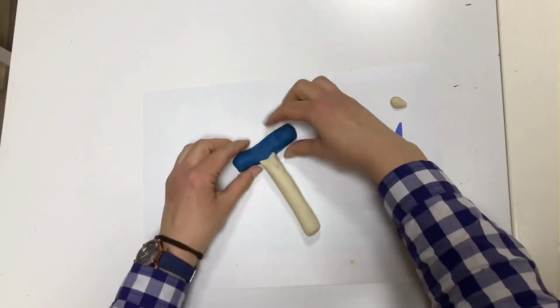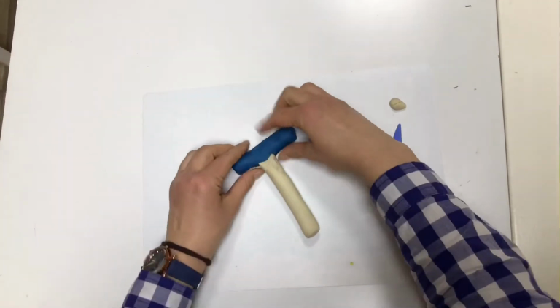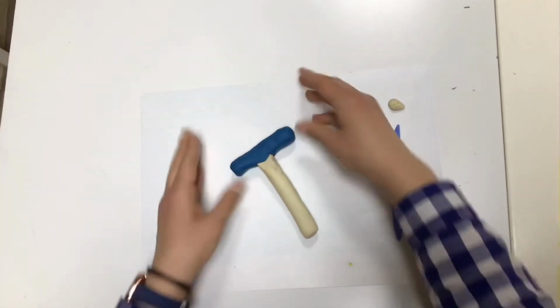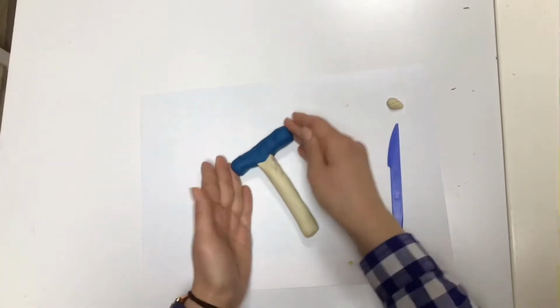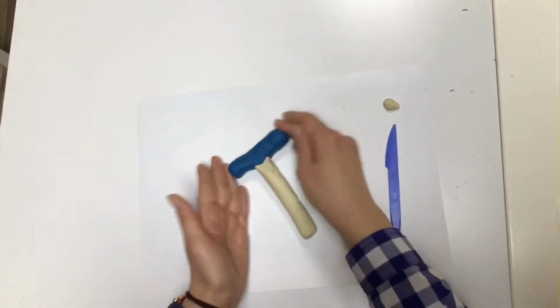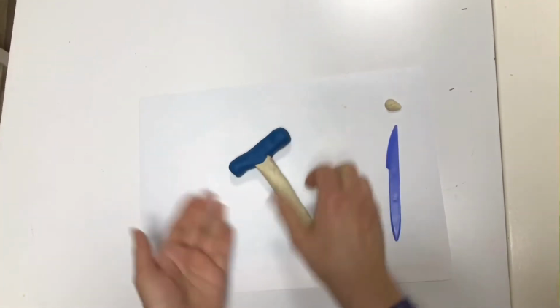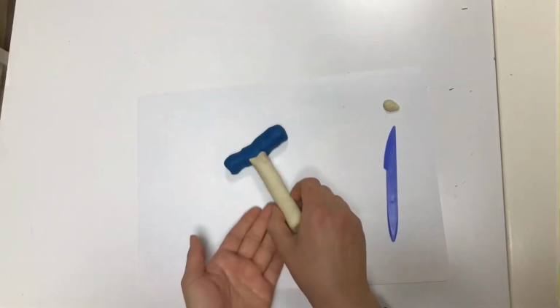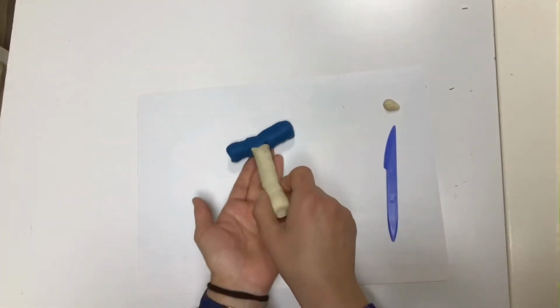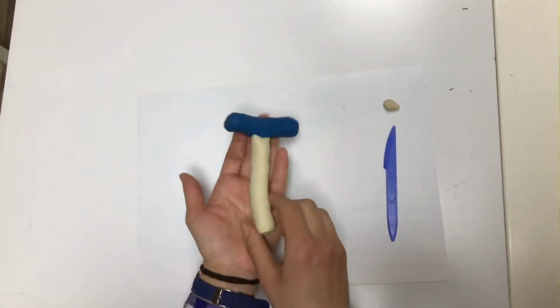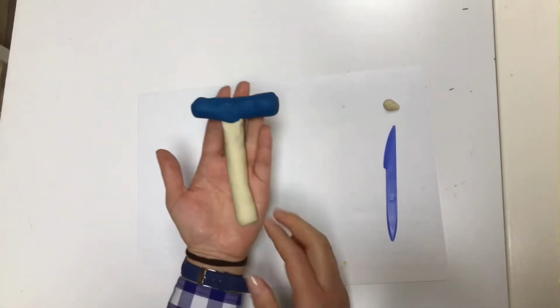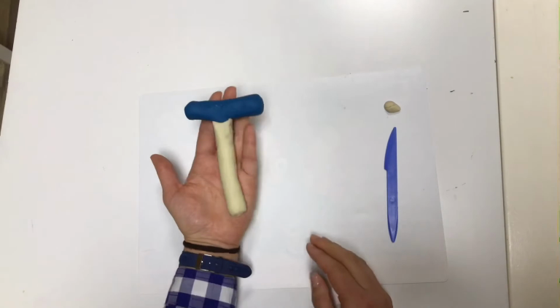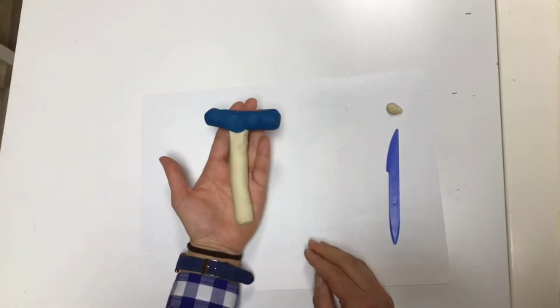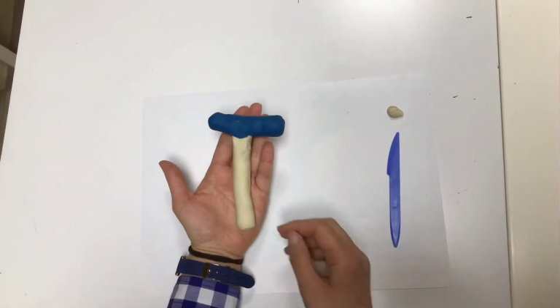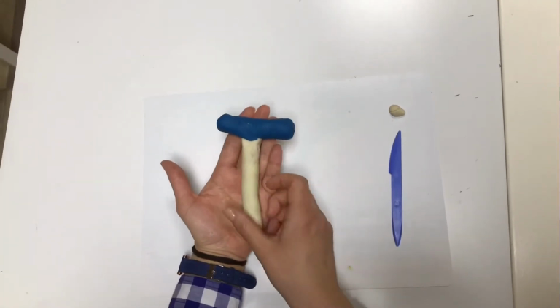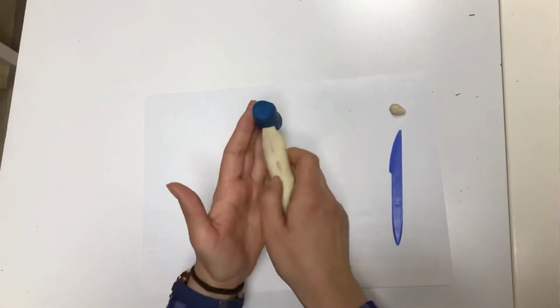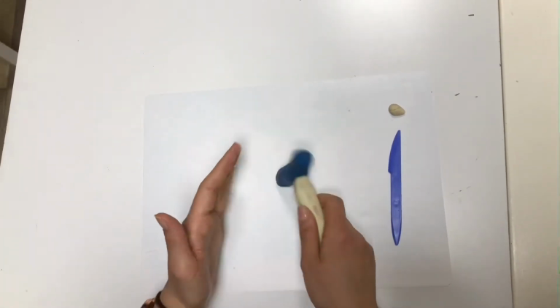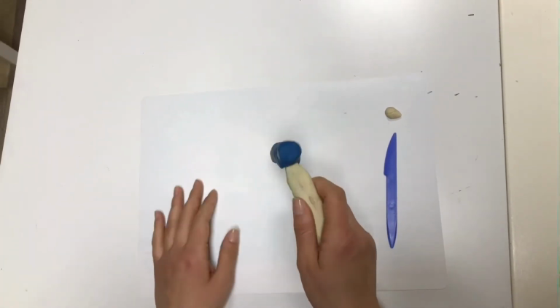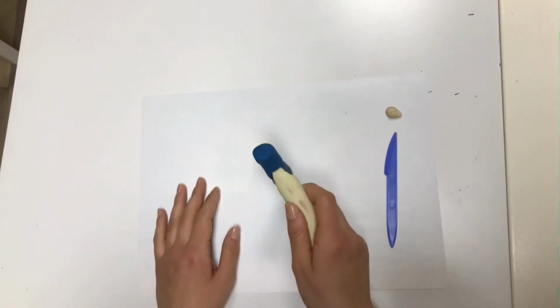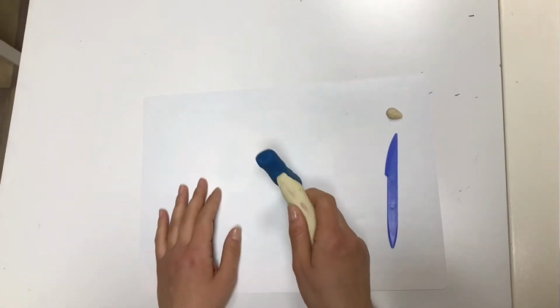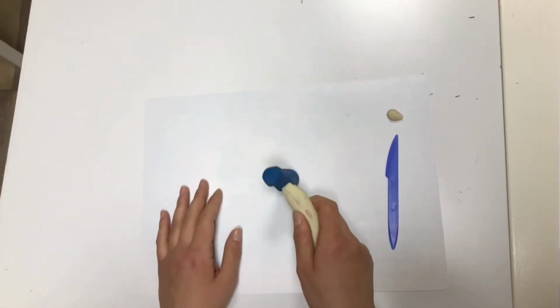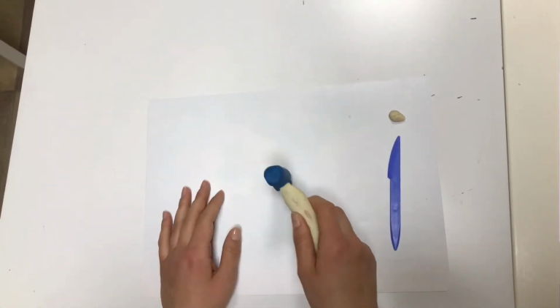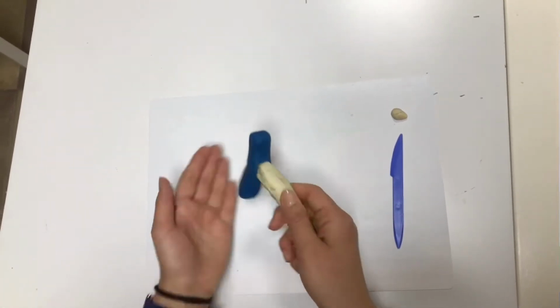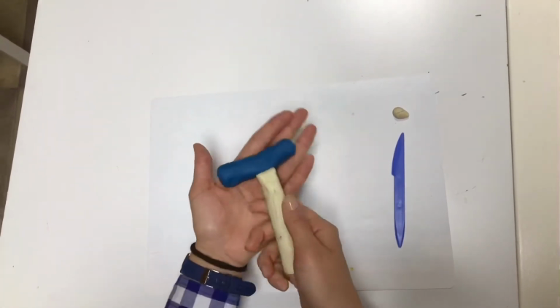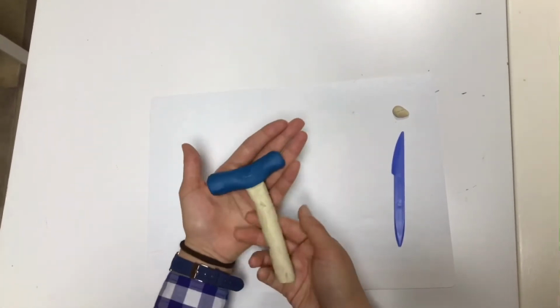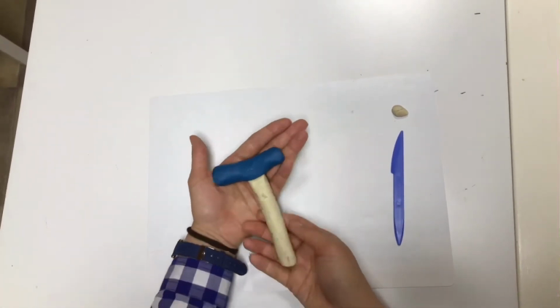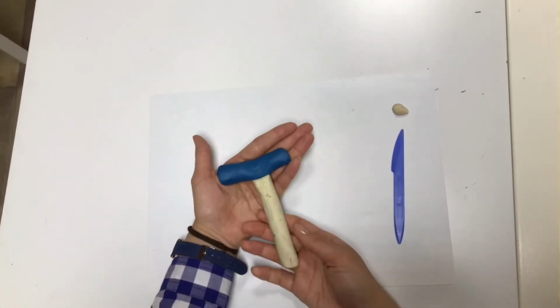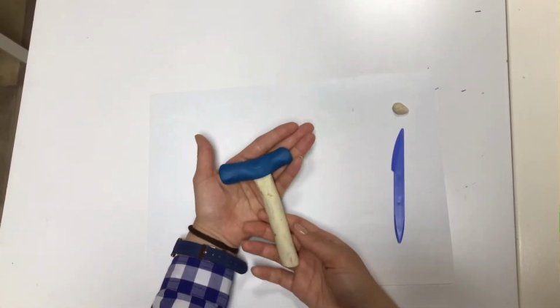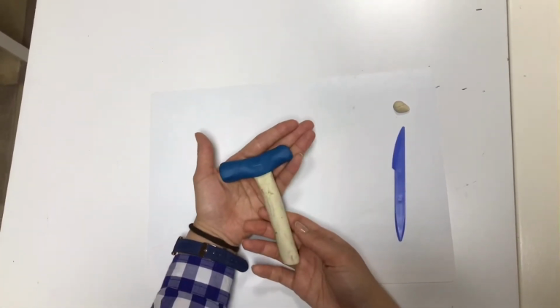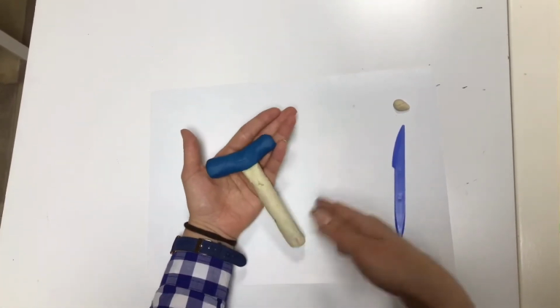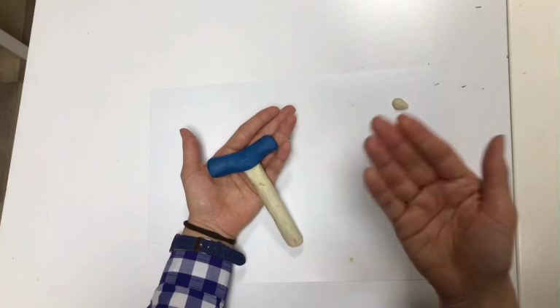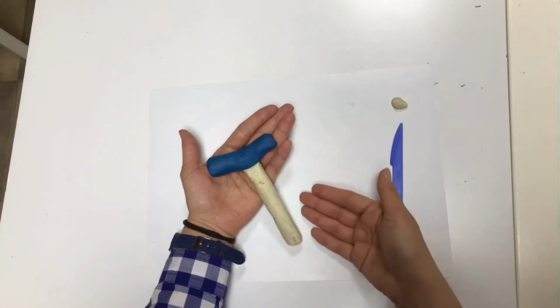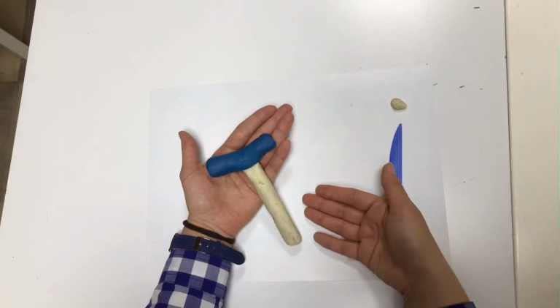And look! The hammer is ready. Do you like it? Do you like the hammer?